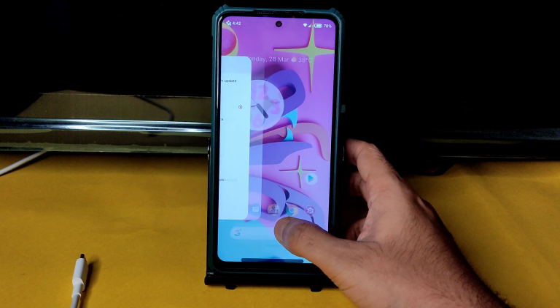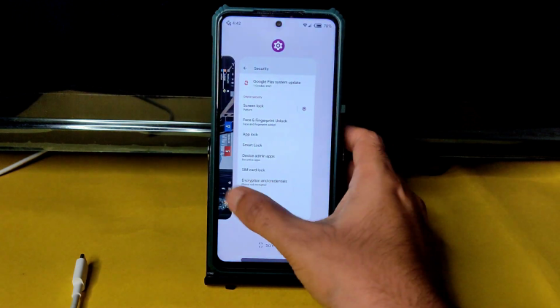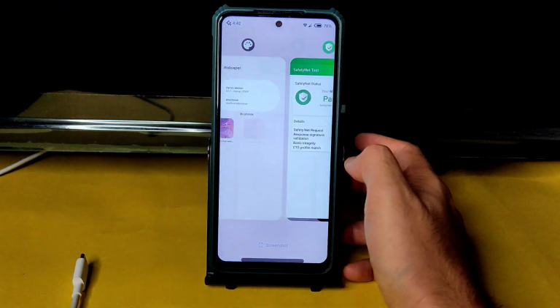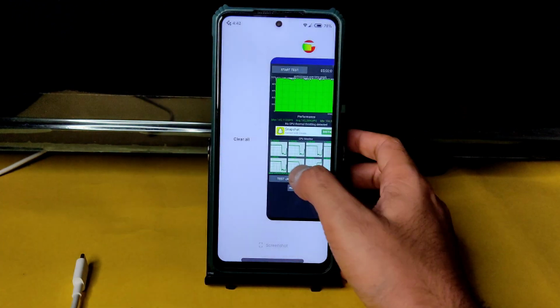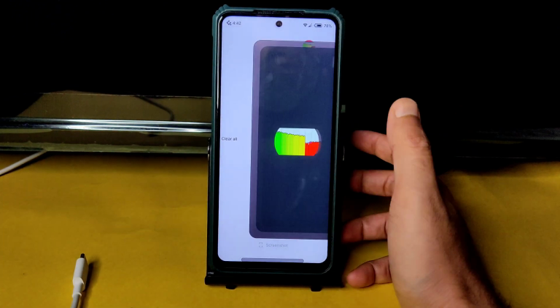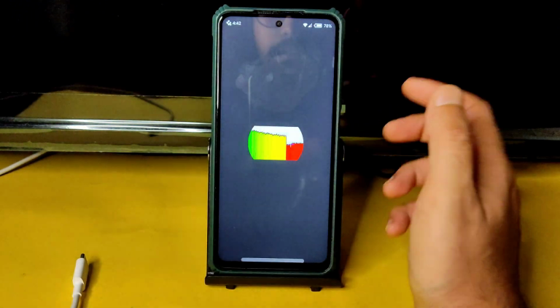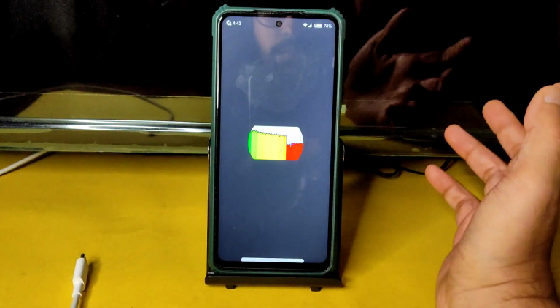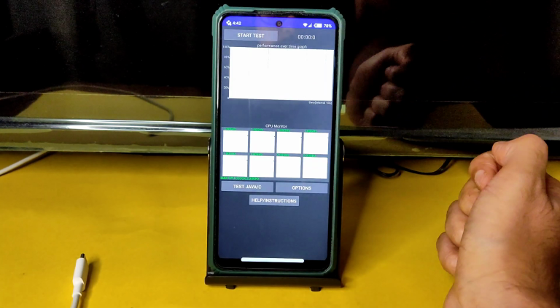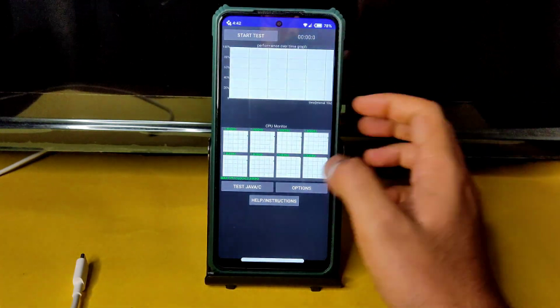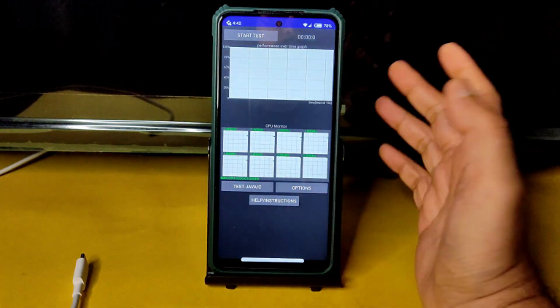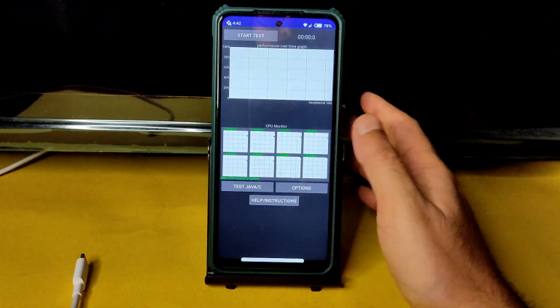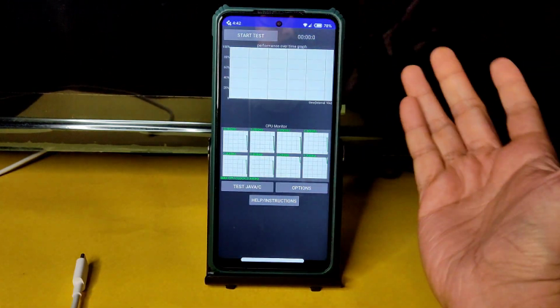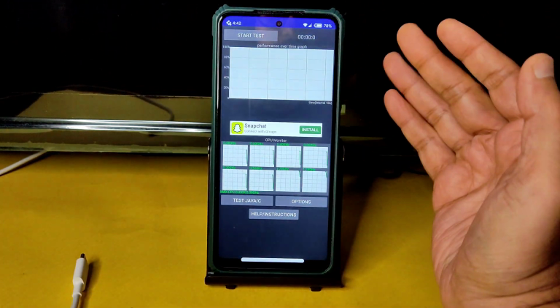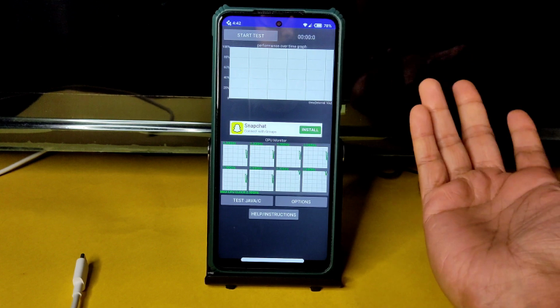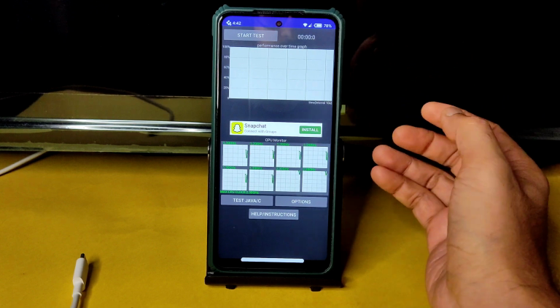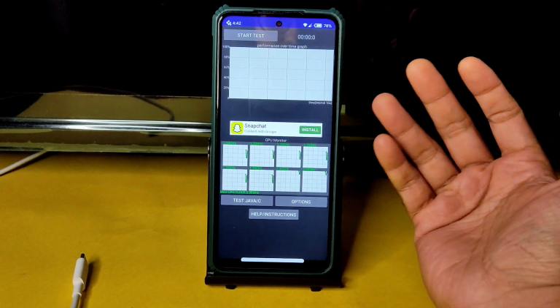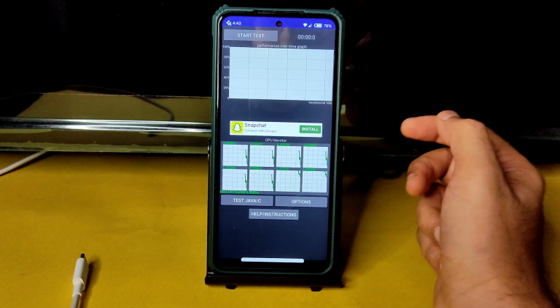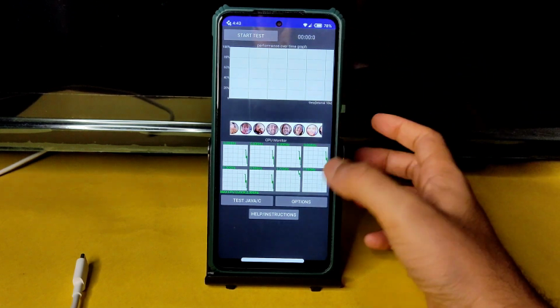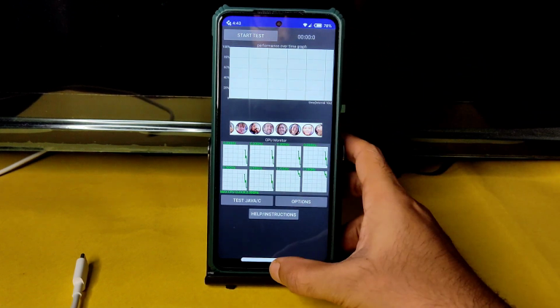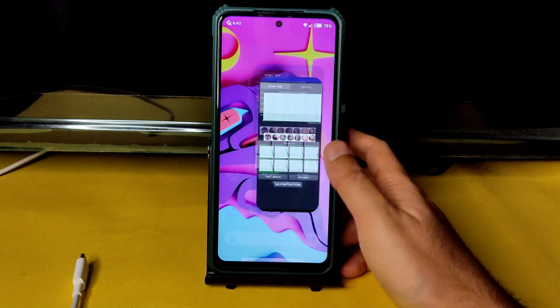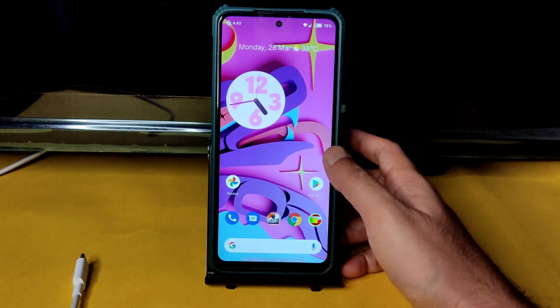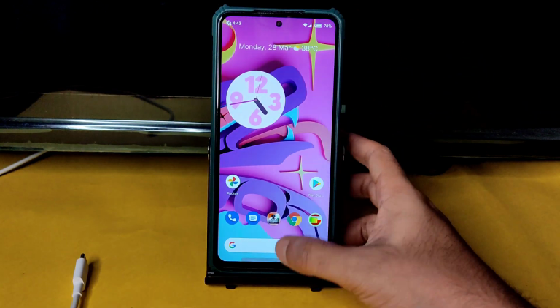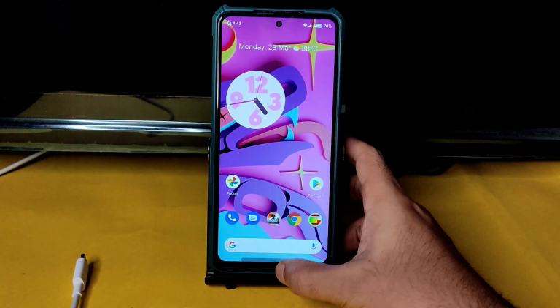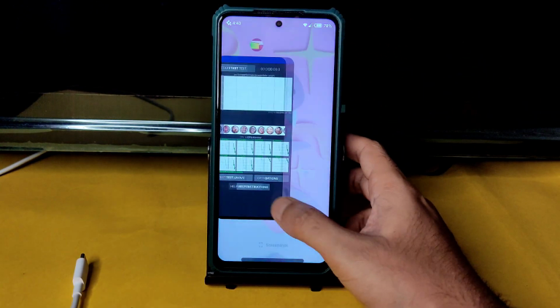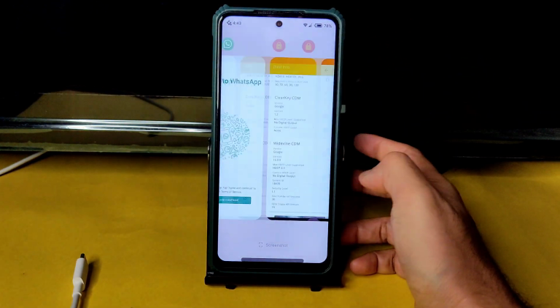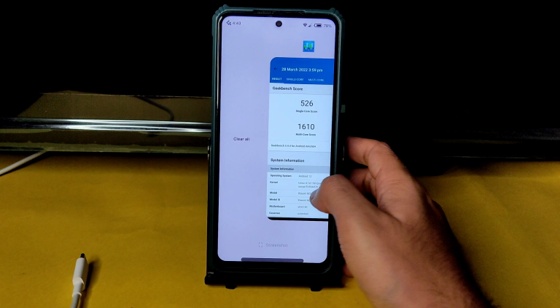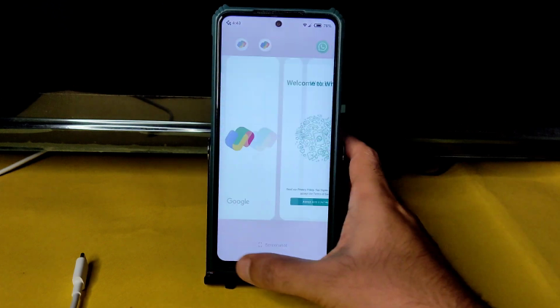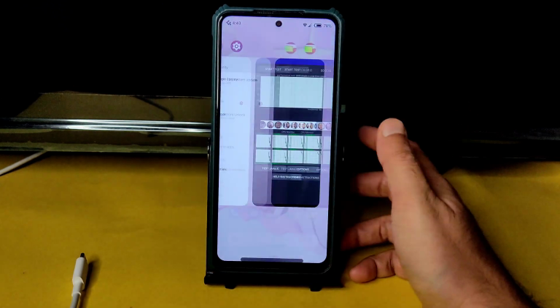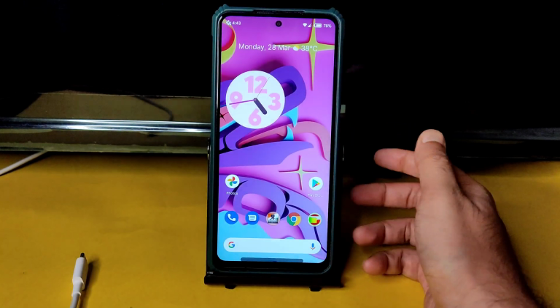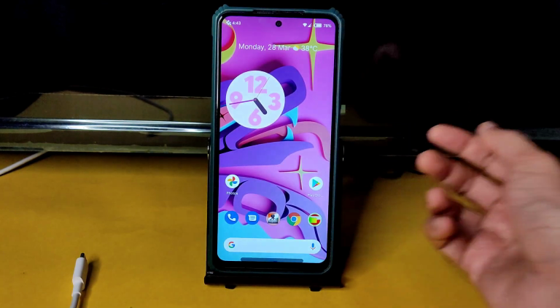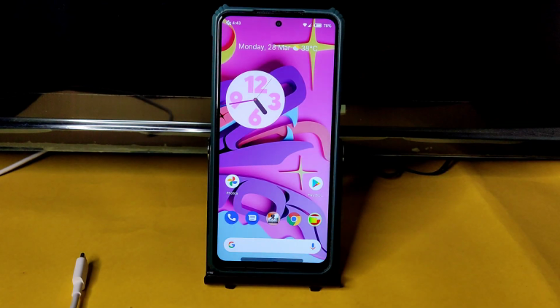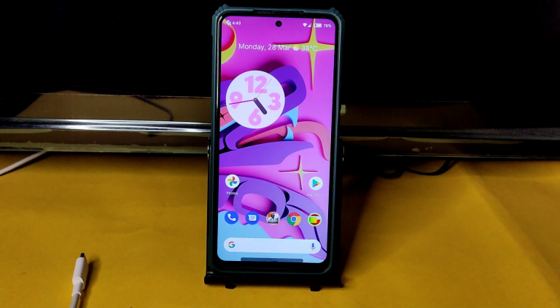RAM management check — the previously opened app was booted out of memory, but that's fine since it was opened over an hour ago. Thank you for watching, we'll meet in another interesting video — keep smiling, bye bye for now!